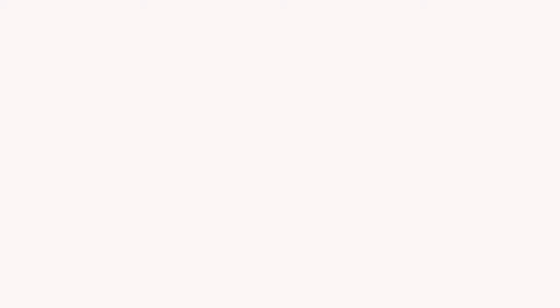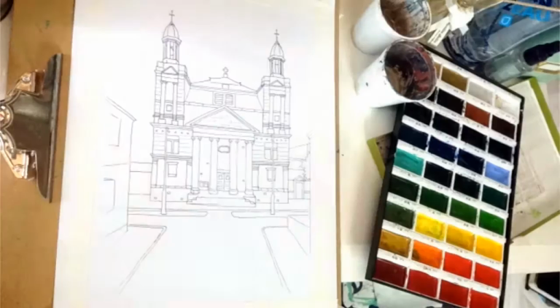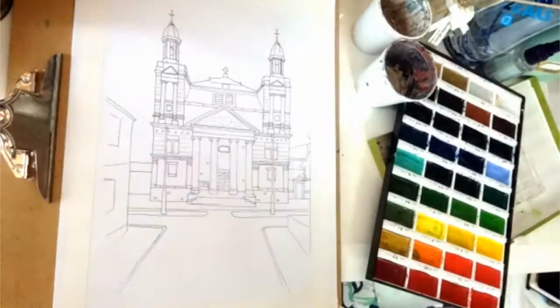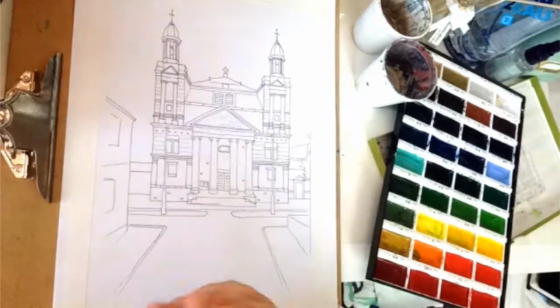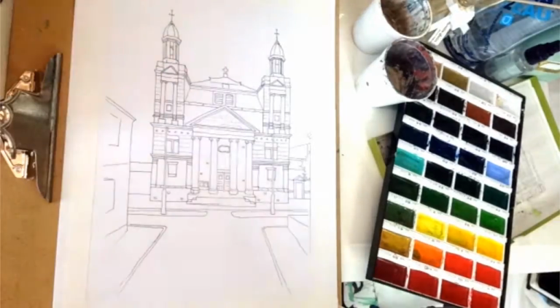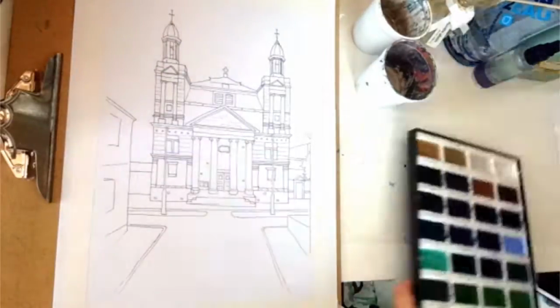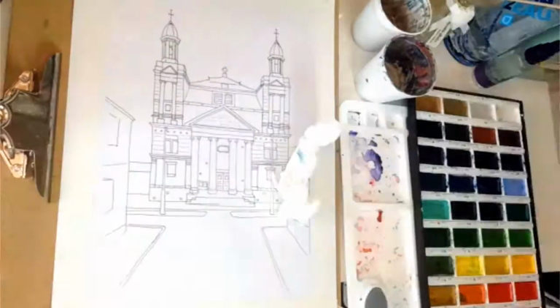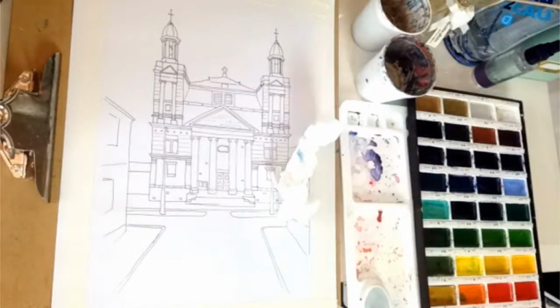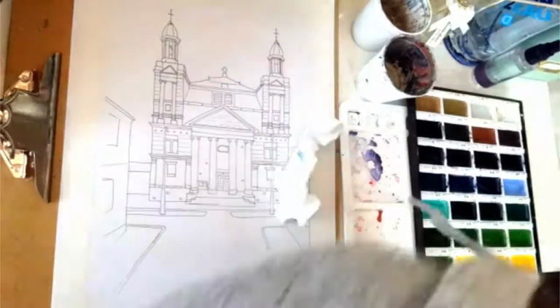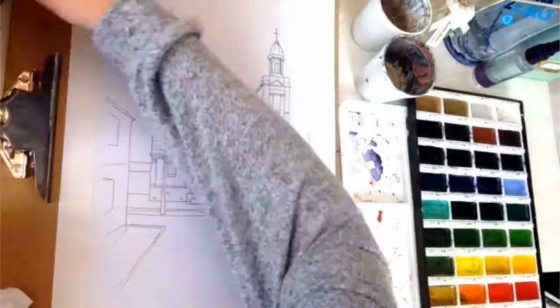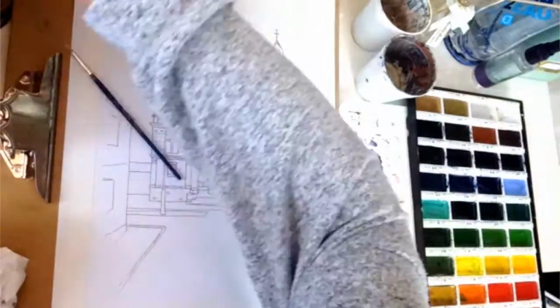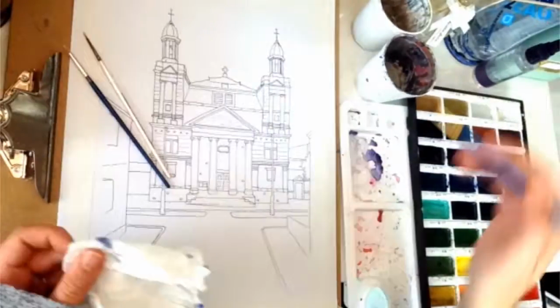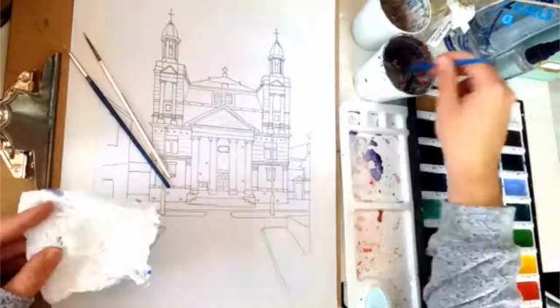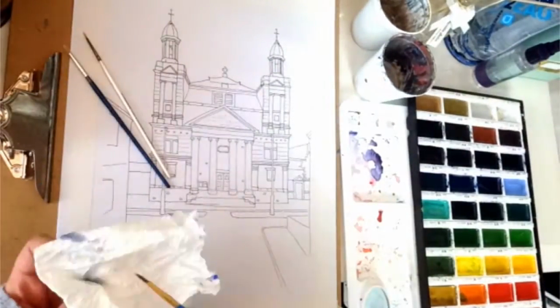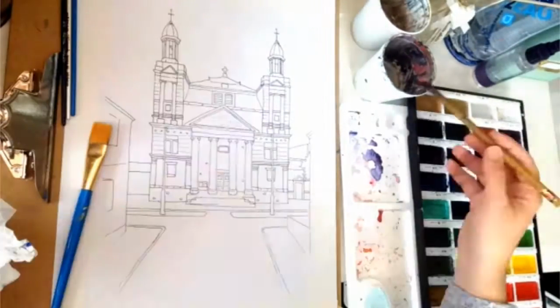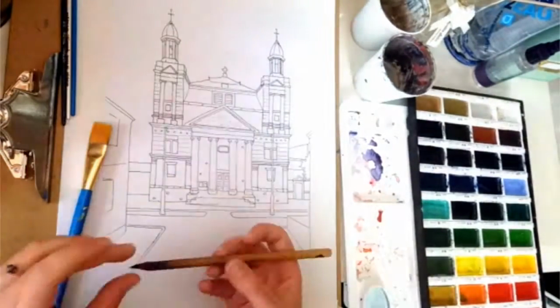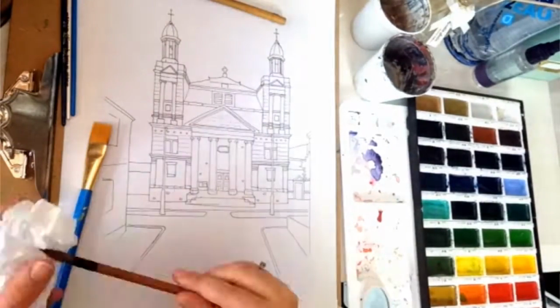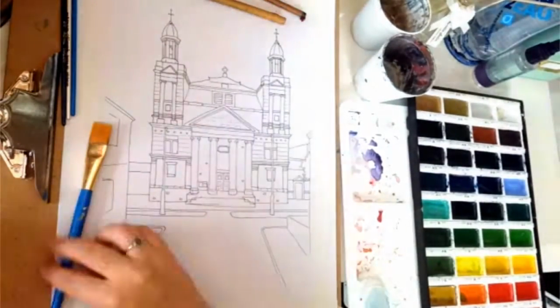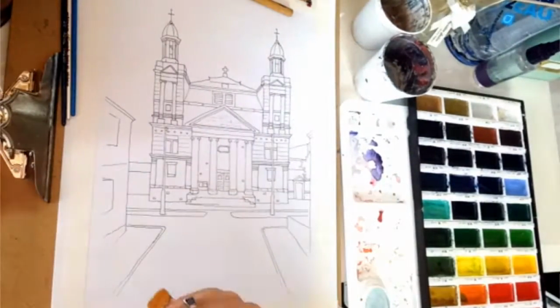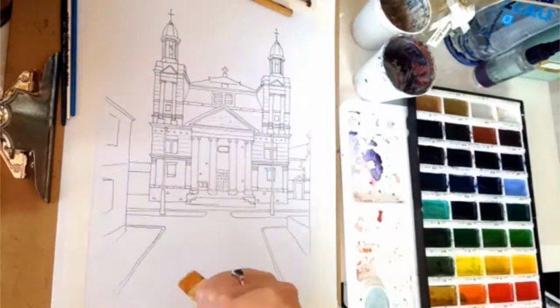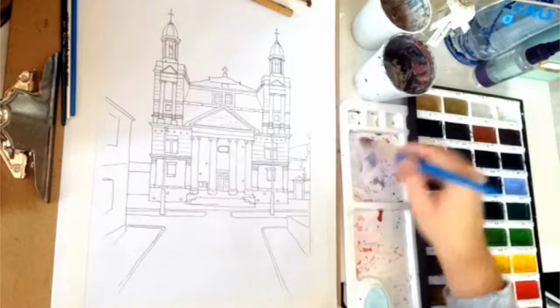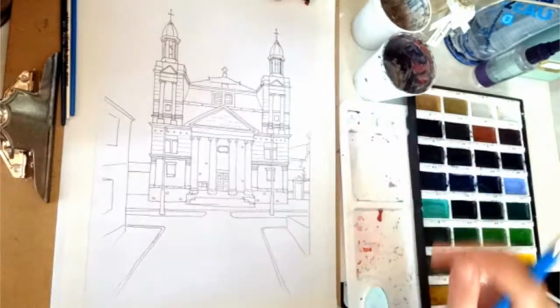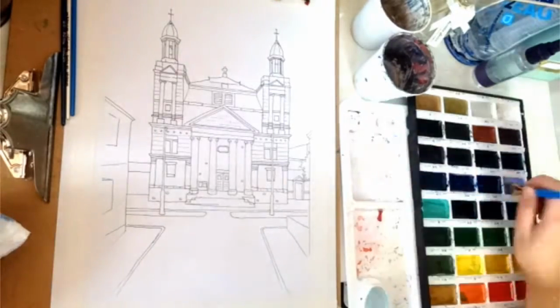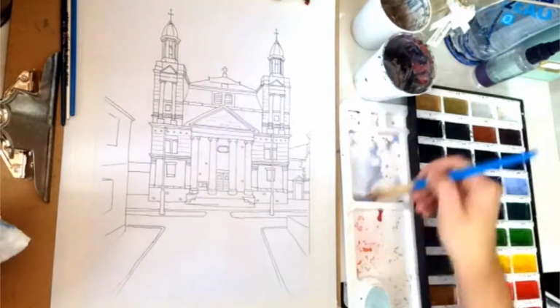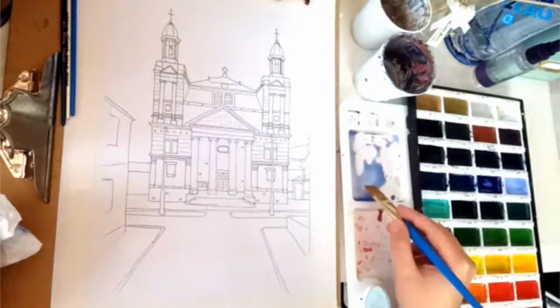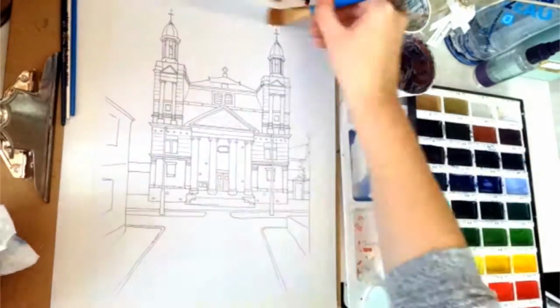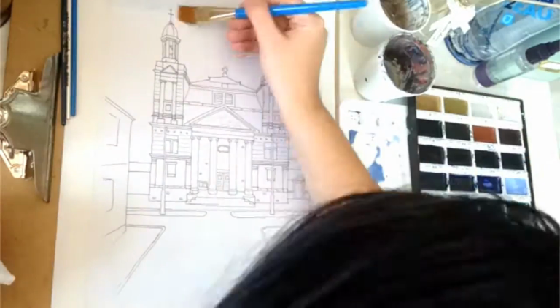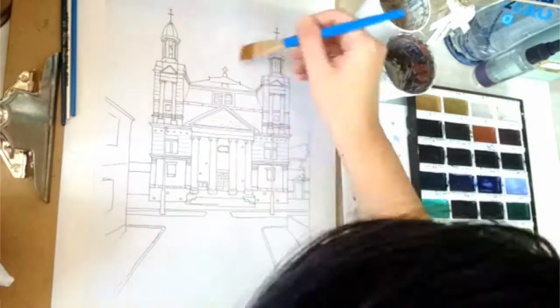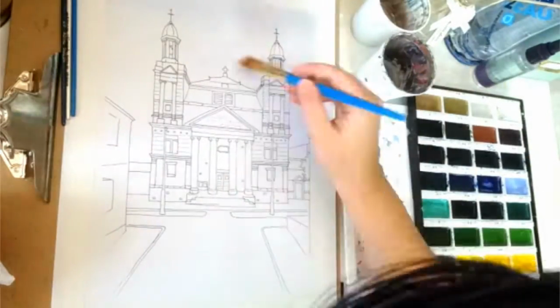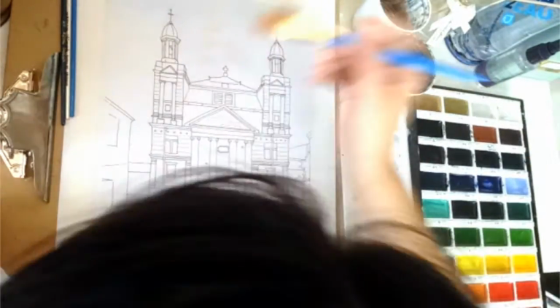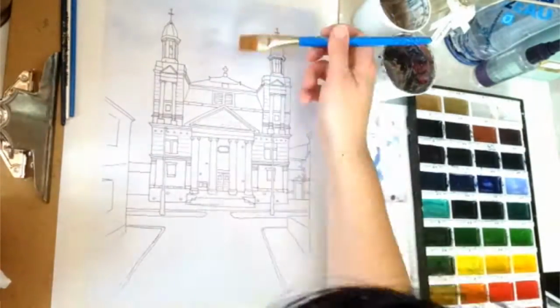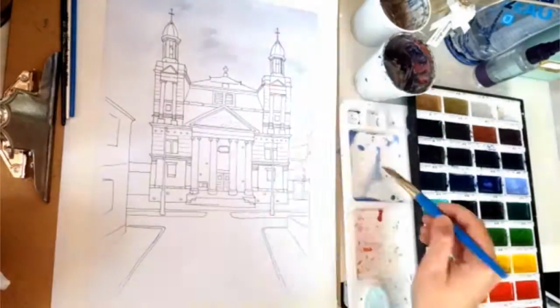Hi there, my name is Dani Santana. I am an artist, a multi-passionate artist, which means I love drawing and painting and doing everything and anything creative.